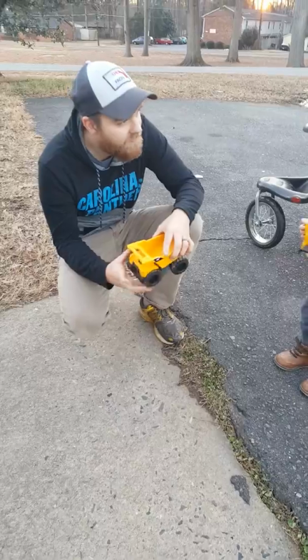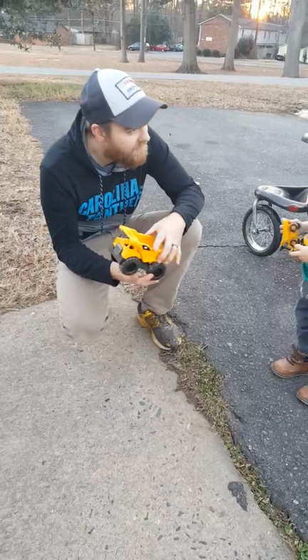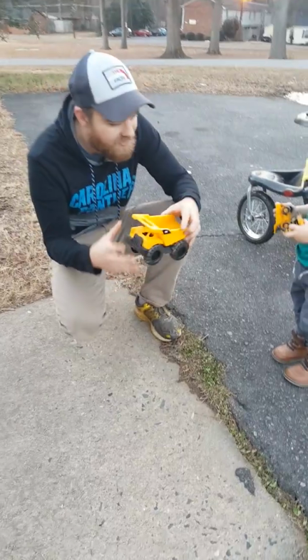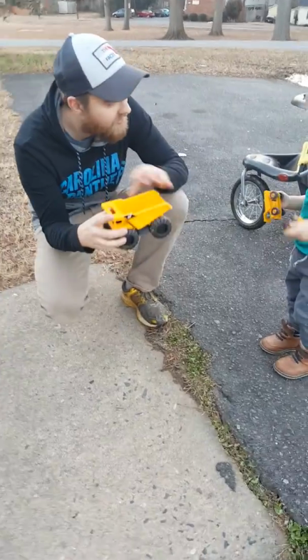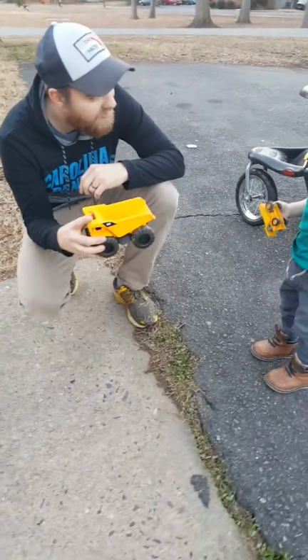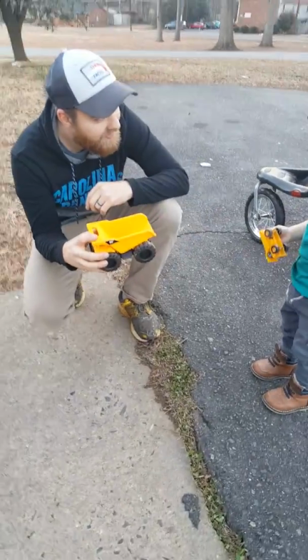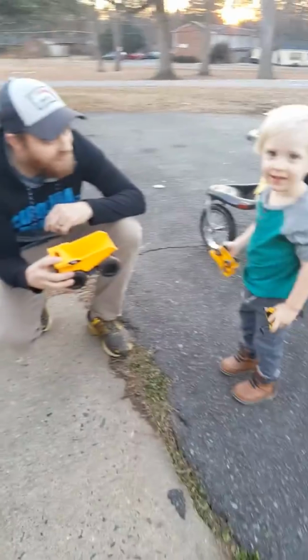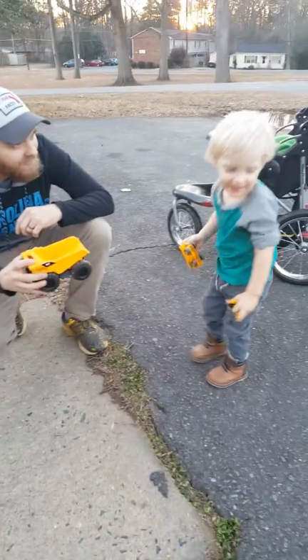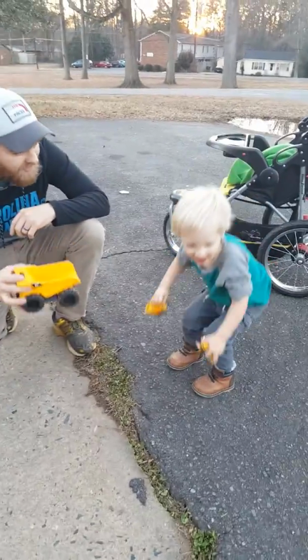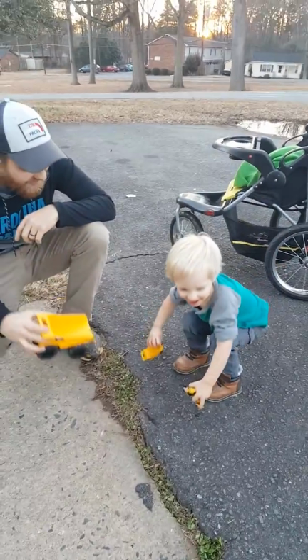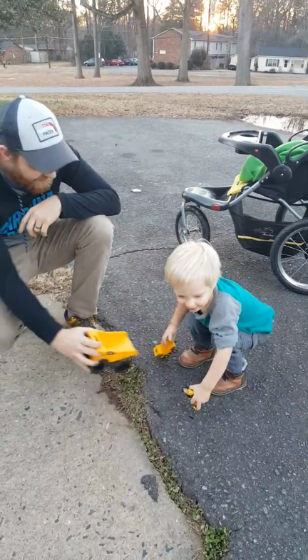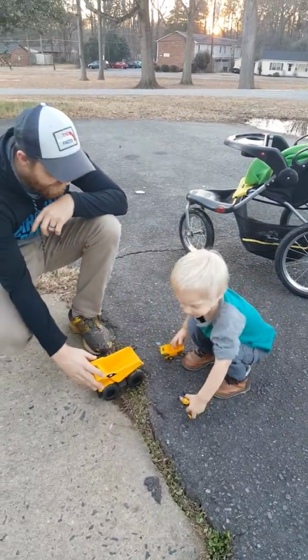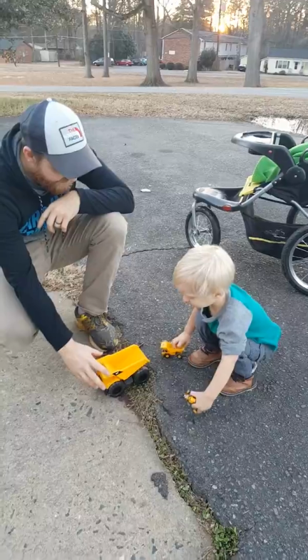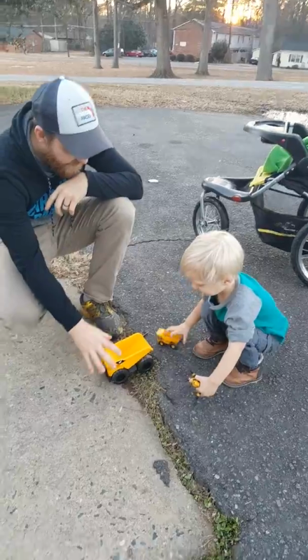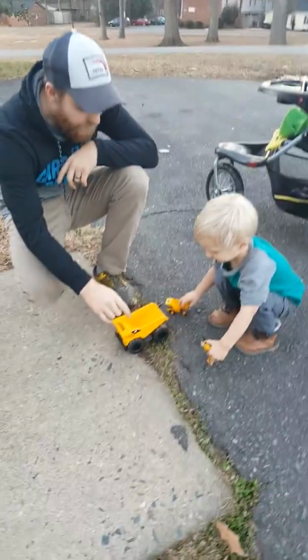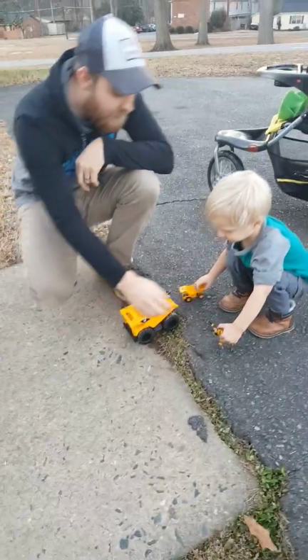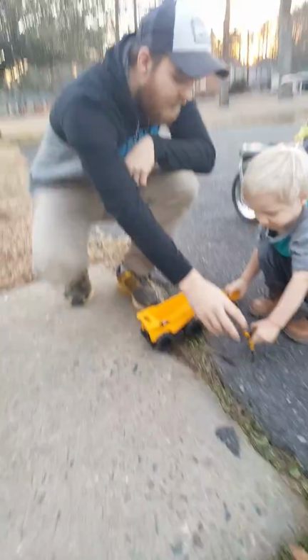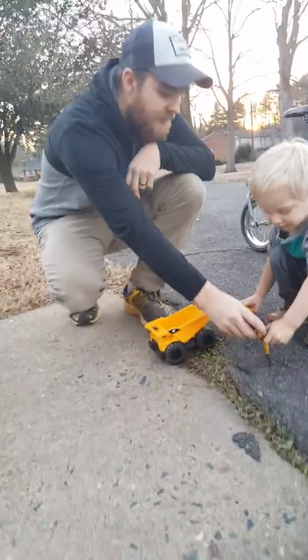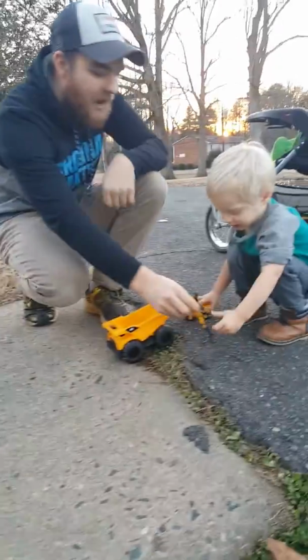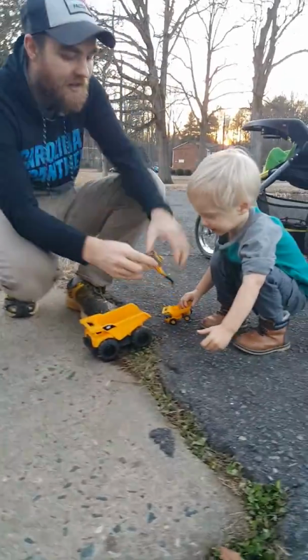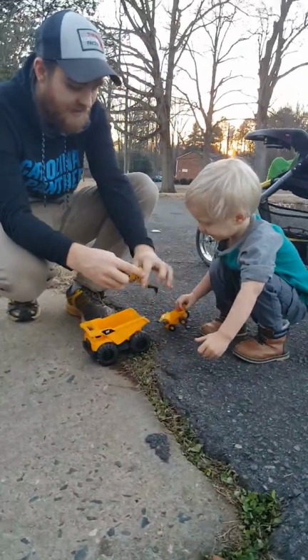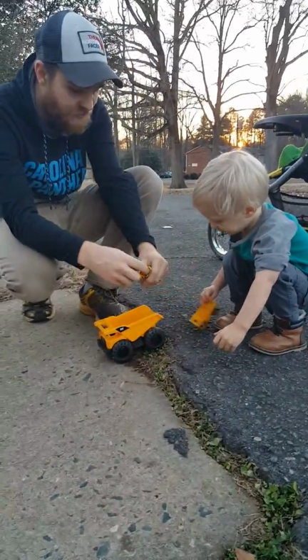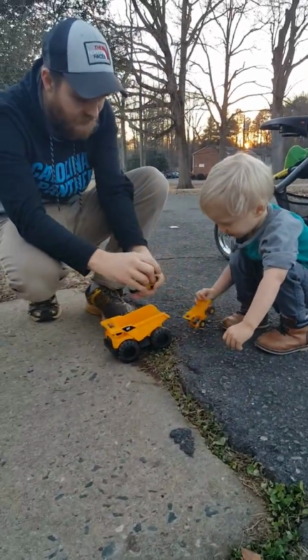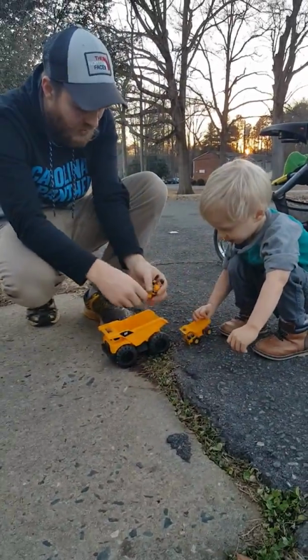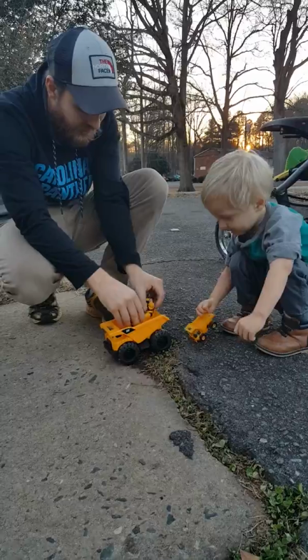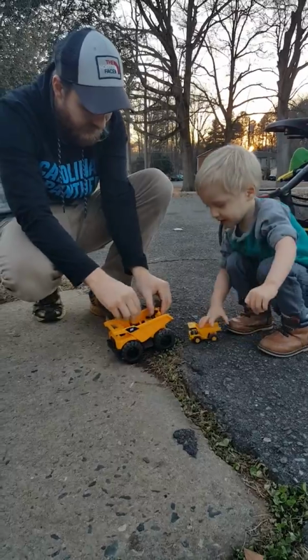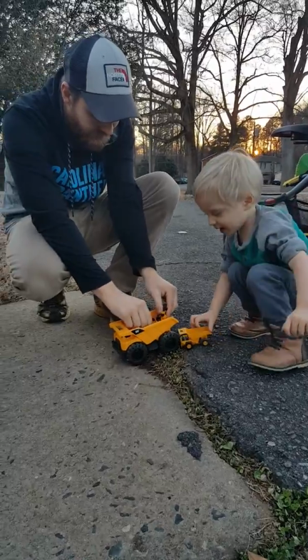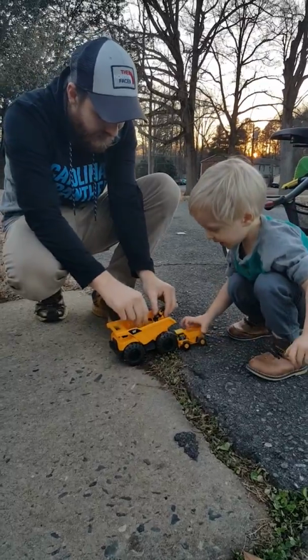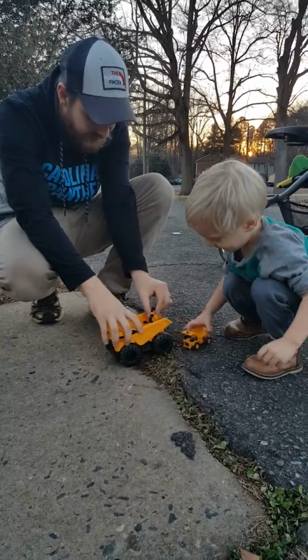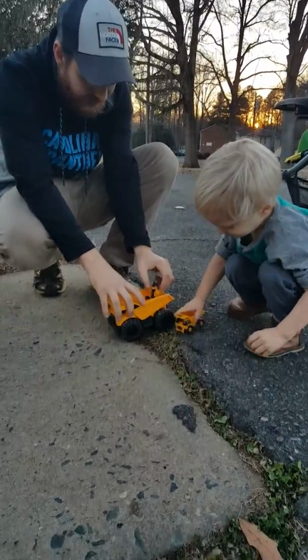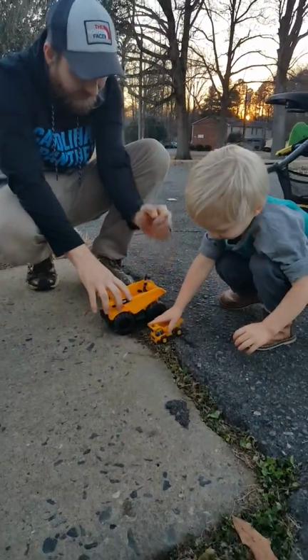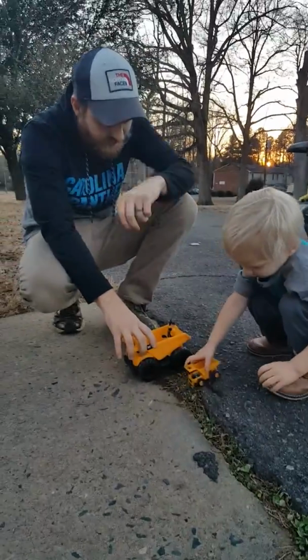Are you ready to roll the digger? Is Benjamin ready? We're going to roll the dump trucks down the ramp and see what they do. You know what, let's put the guy in the back of the truck so when he rides he'll have a good view.